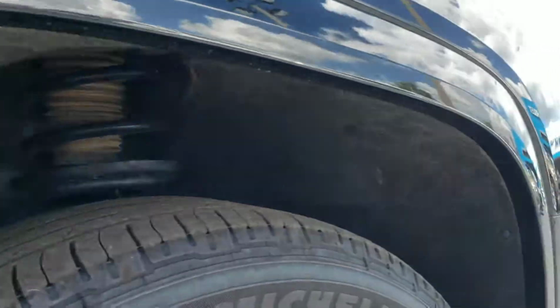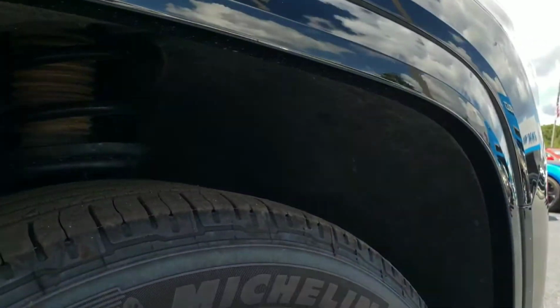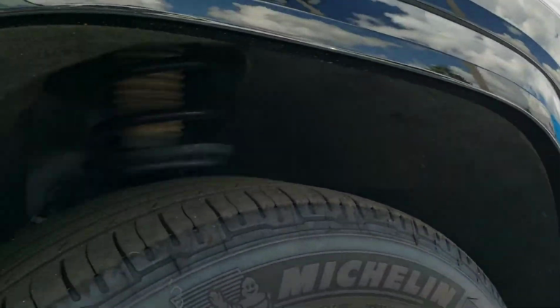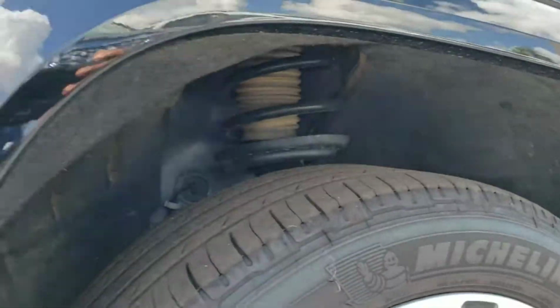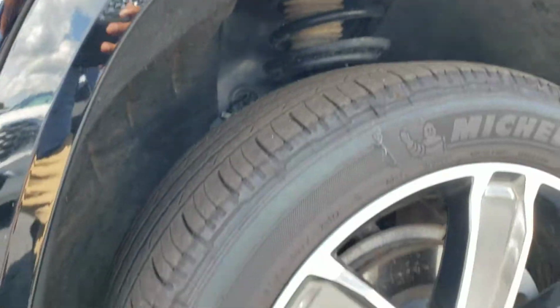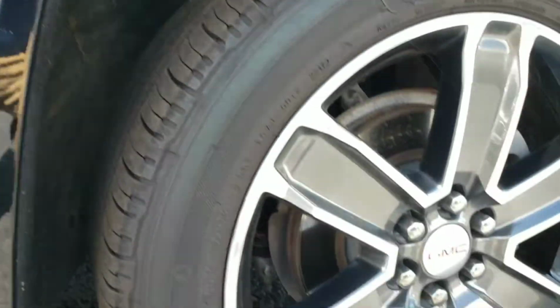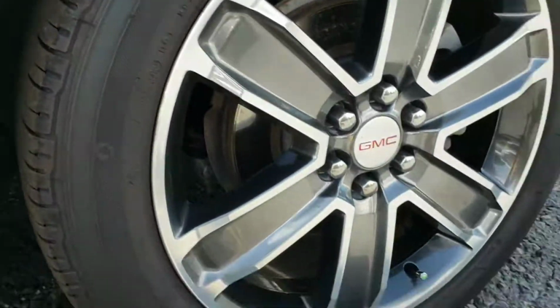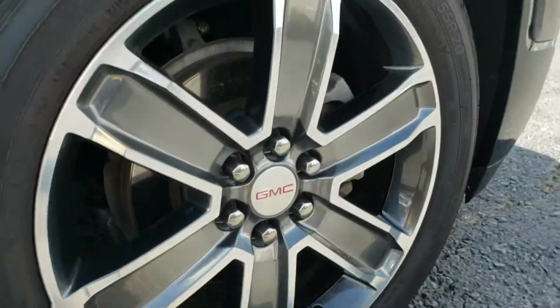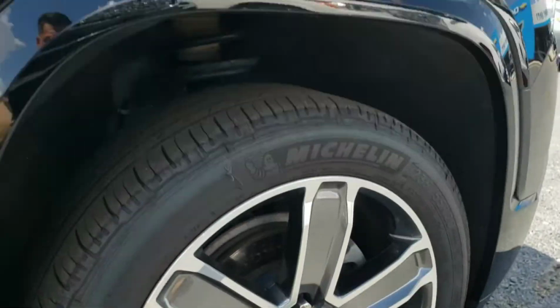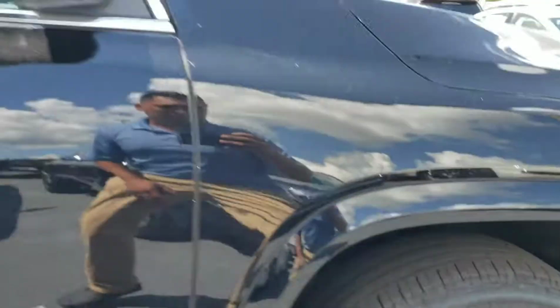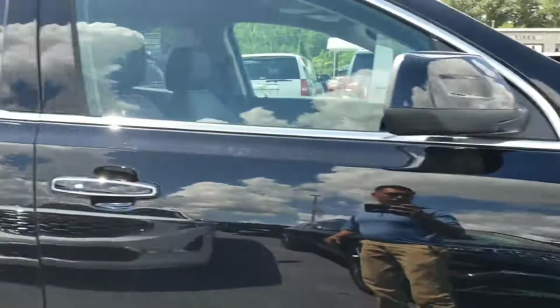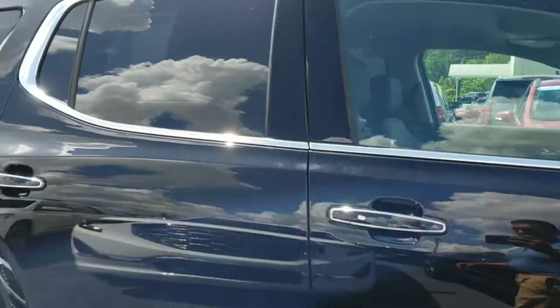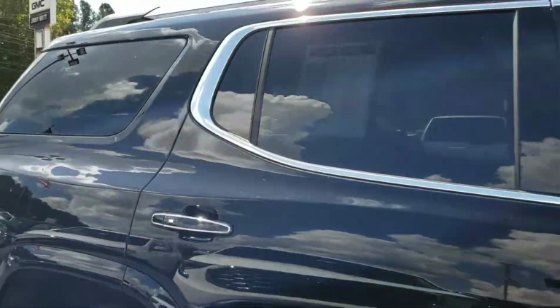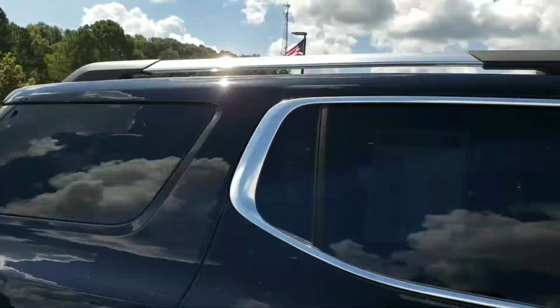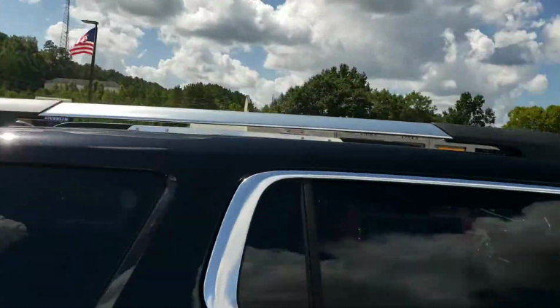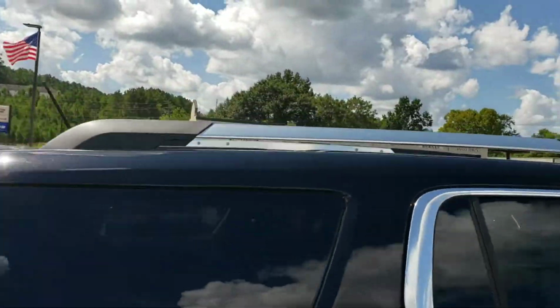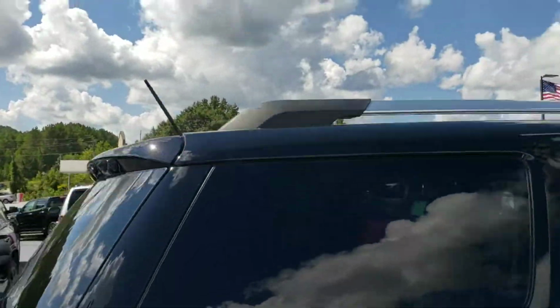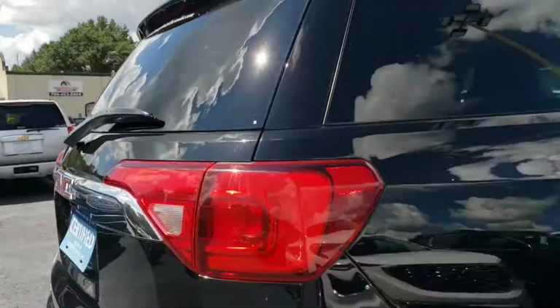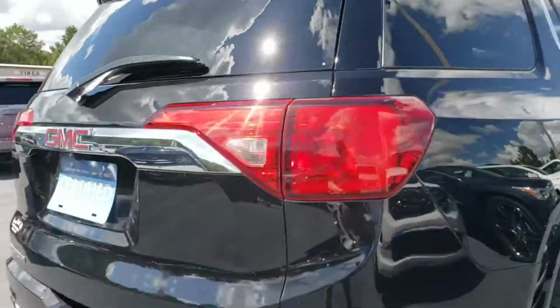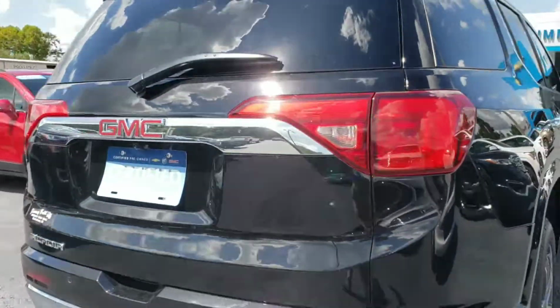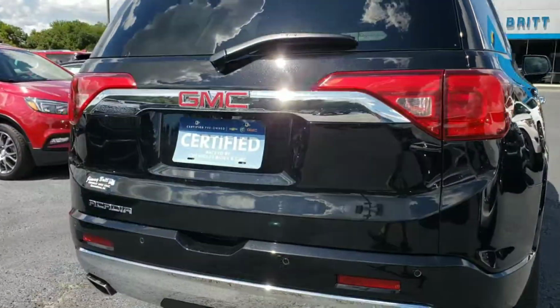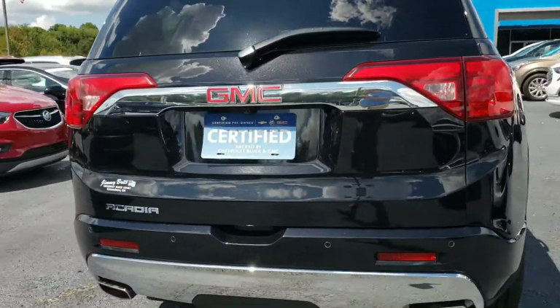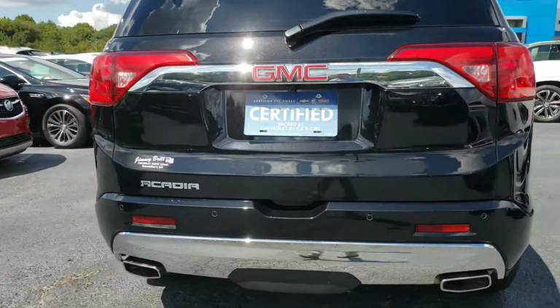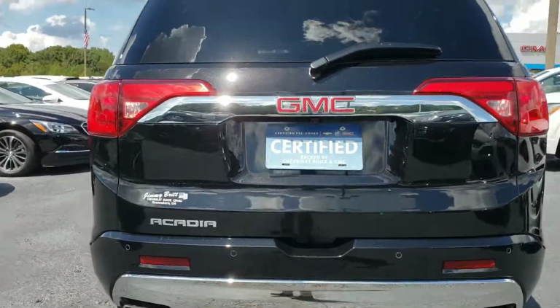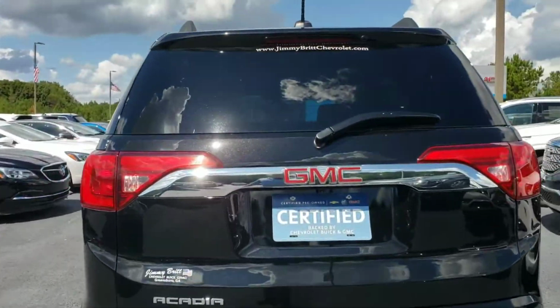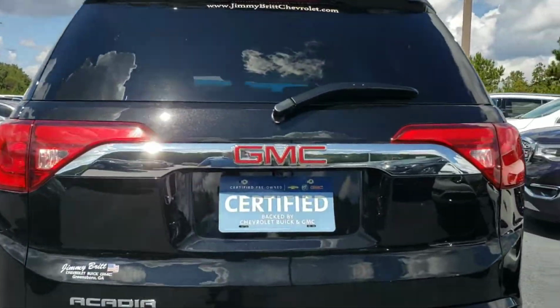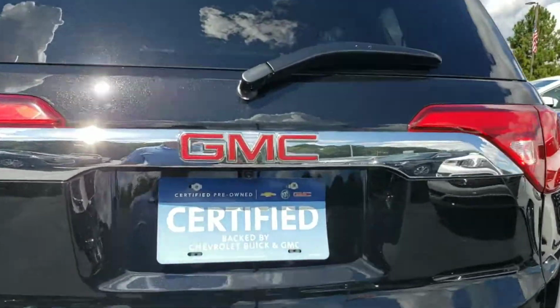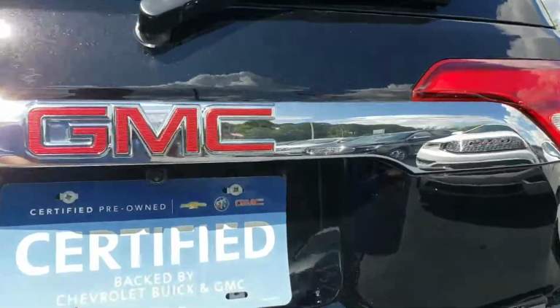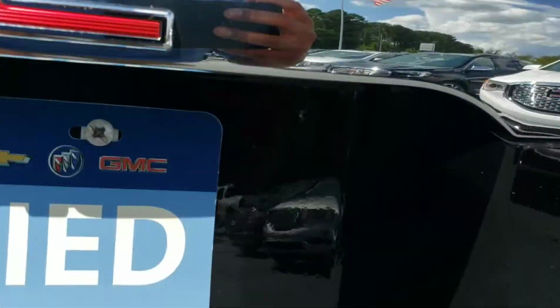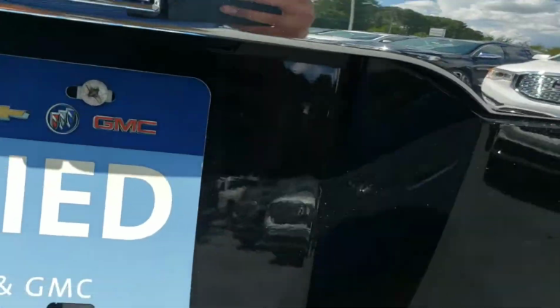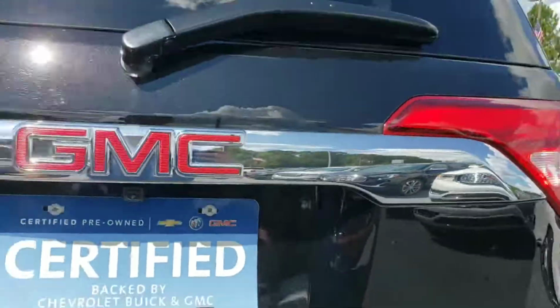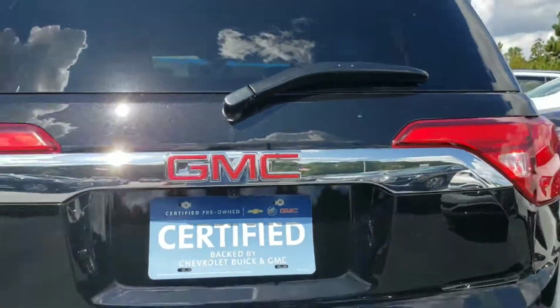It's got sound-deadening material inside the wheel well — keeps a lot of the road noise out. And it comes with Michelin tires, 20-inch rims, roof rack, backup camera, dual exhaust. It's powered by a V6 3.6 liter.